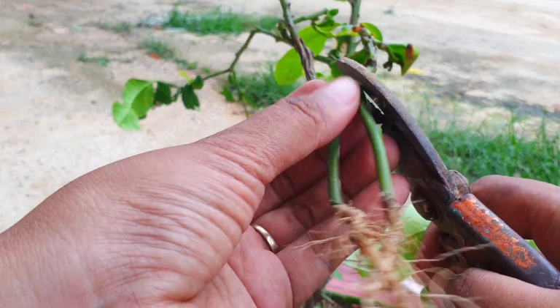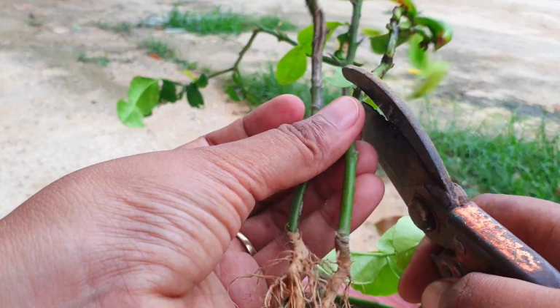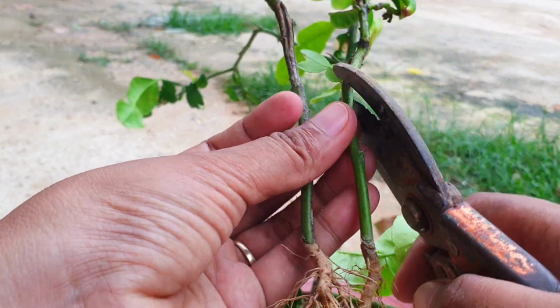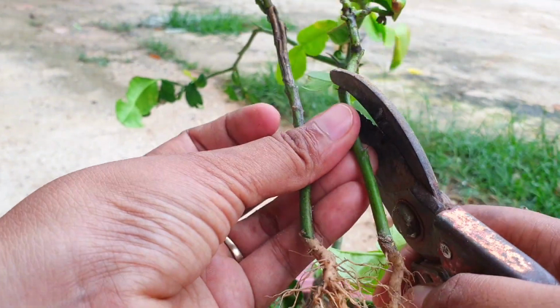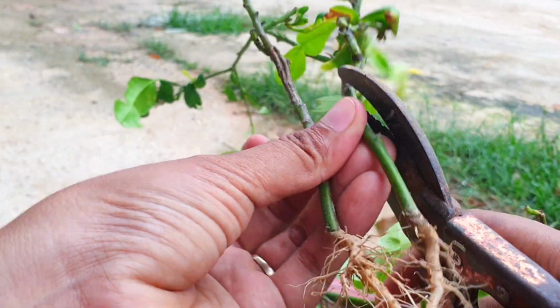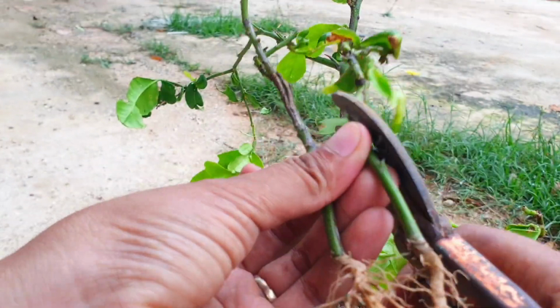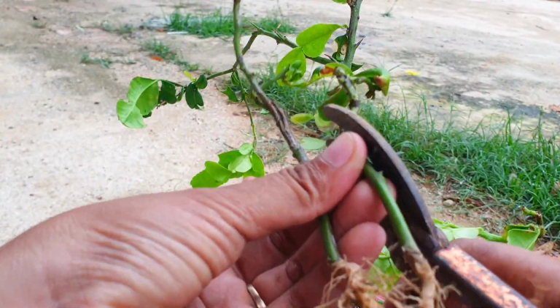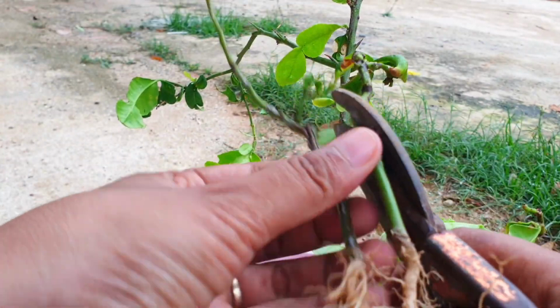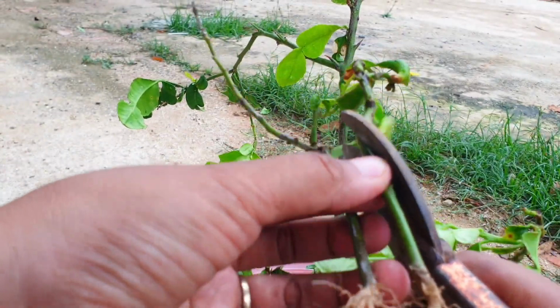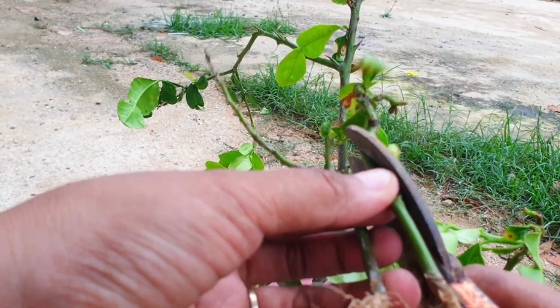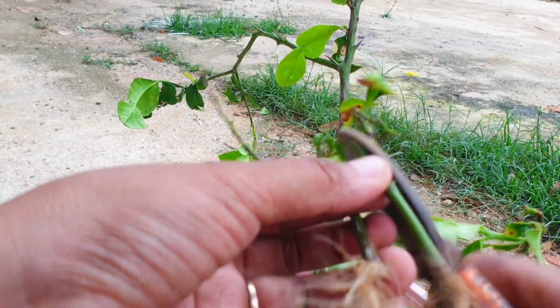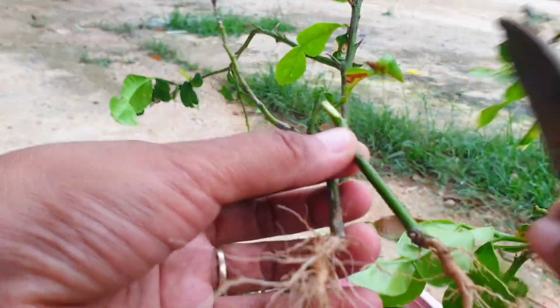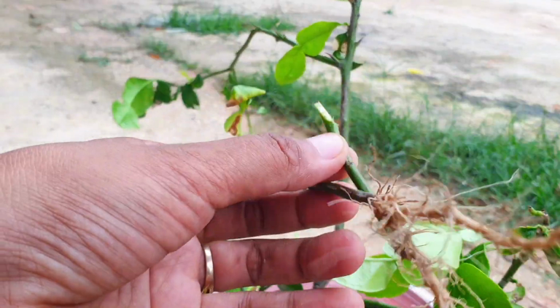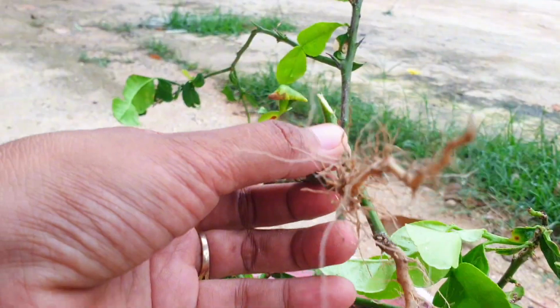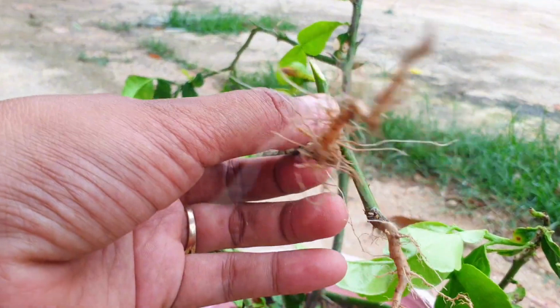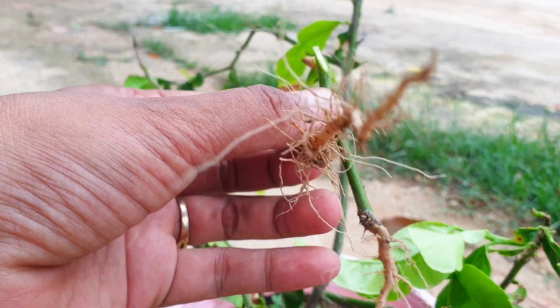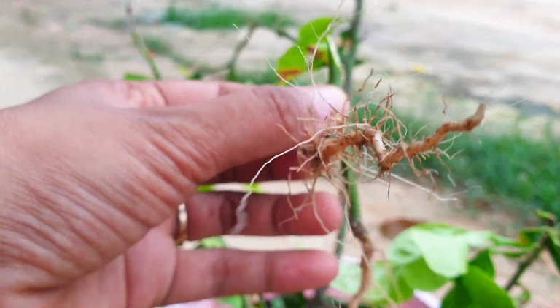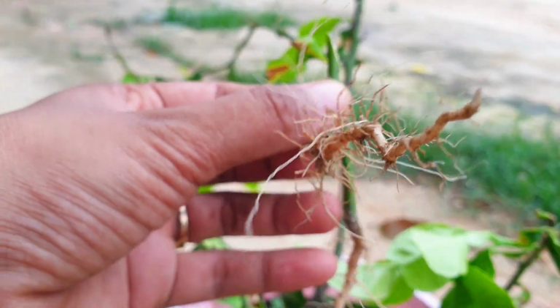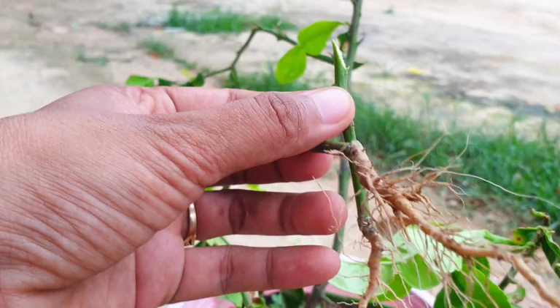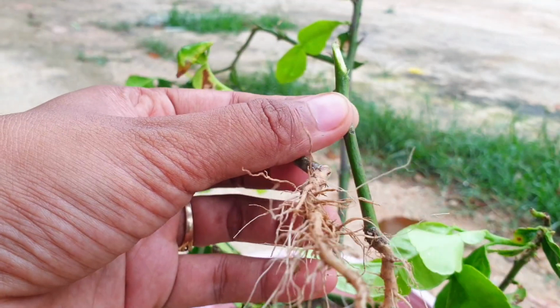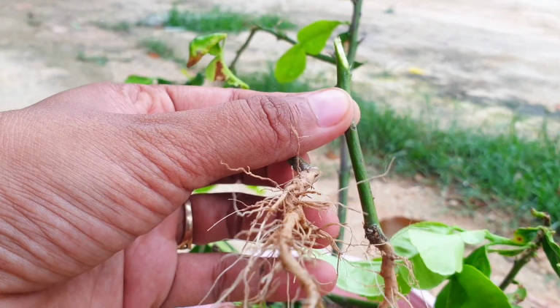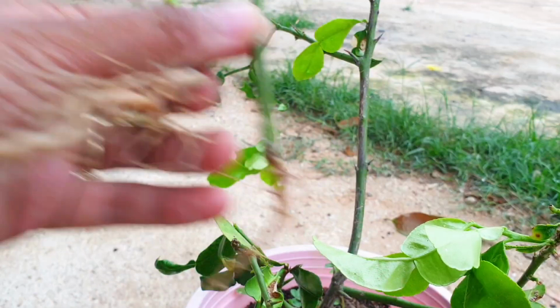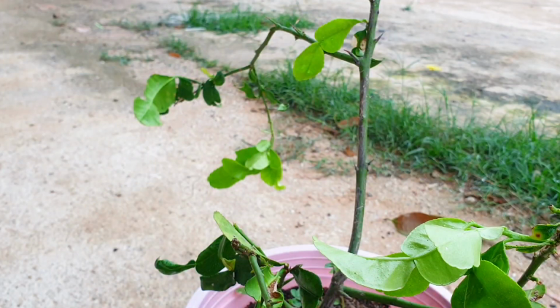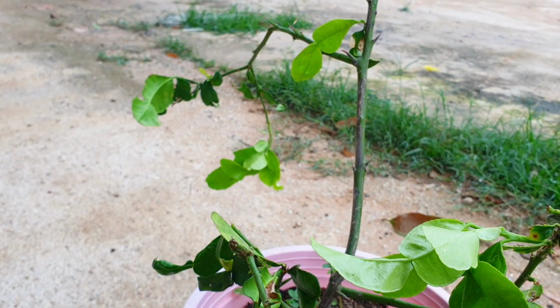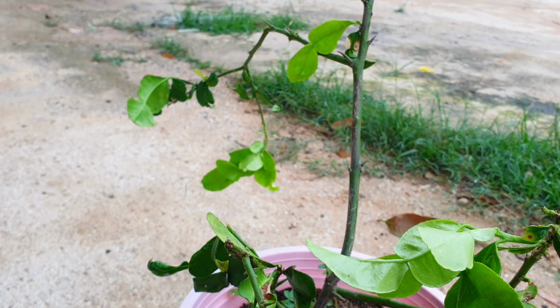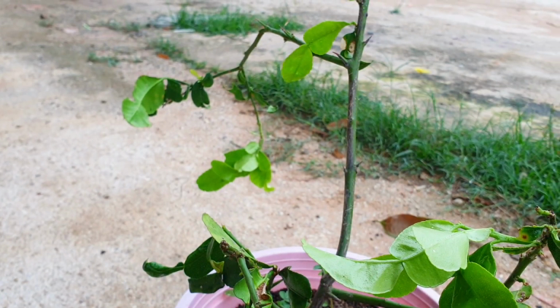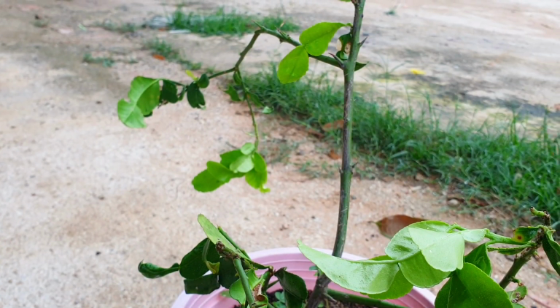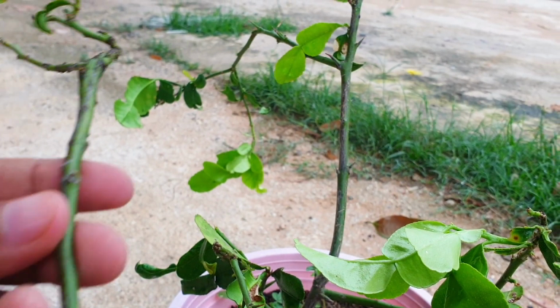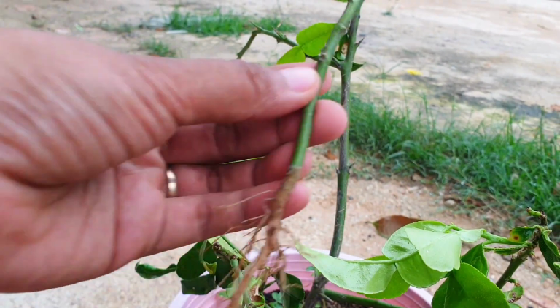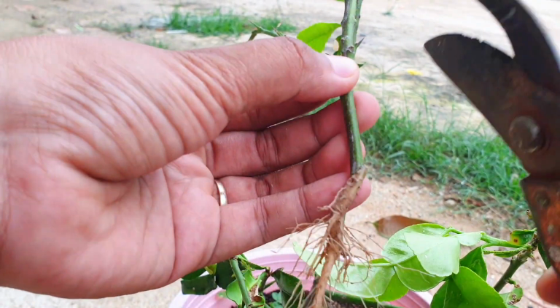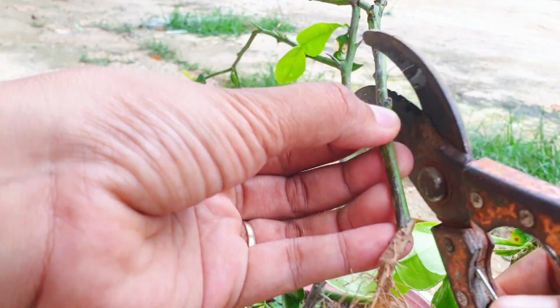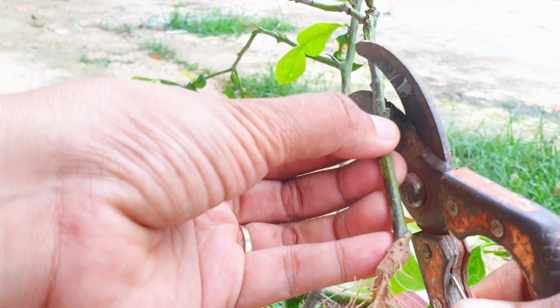Prepare the rootstock by making a clean diagonal cut about one inch above the soil level. This will create a flat surface for grafting.